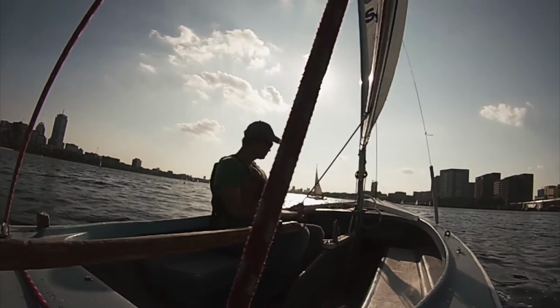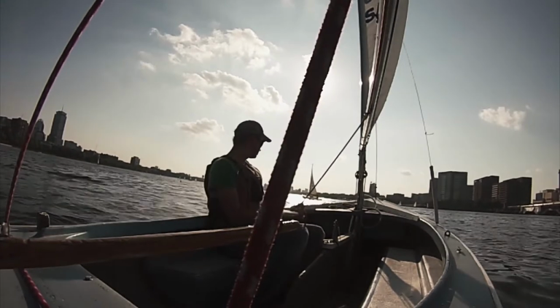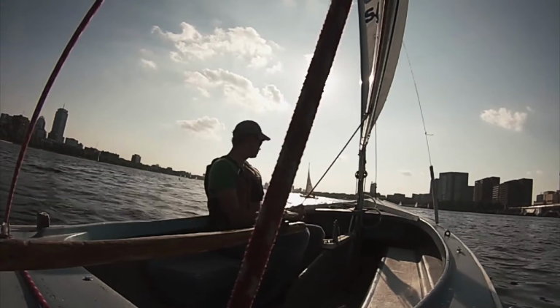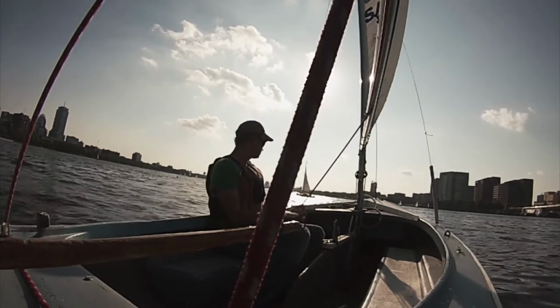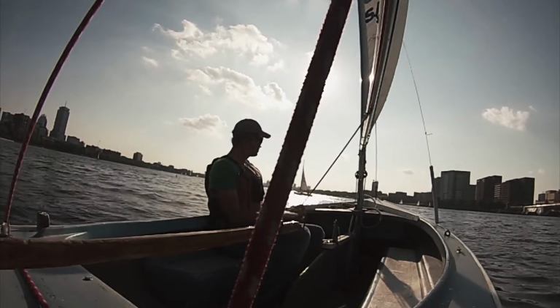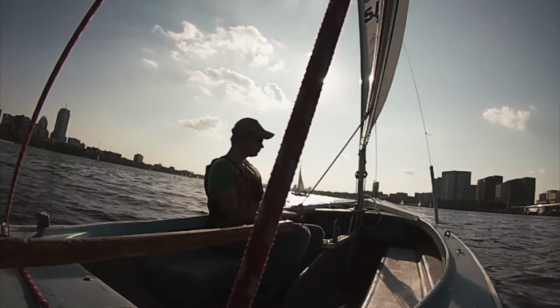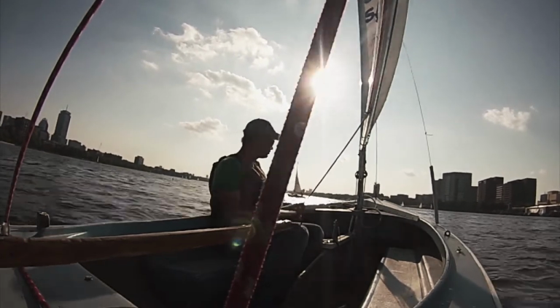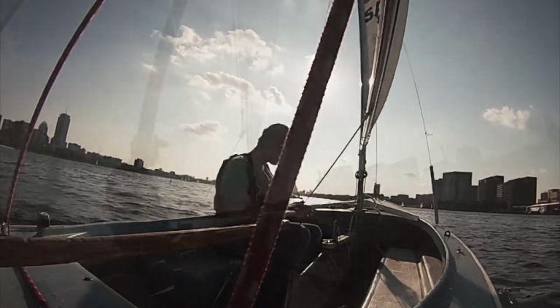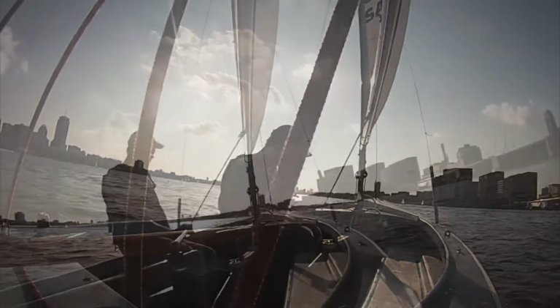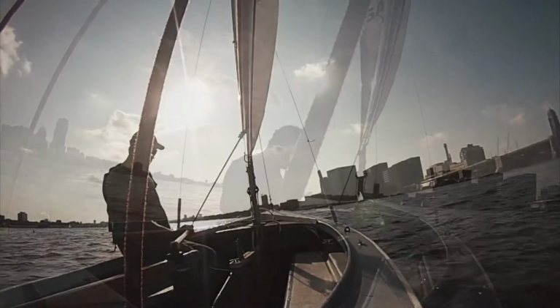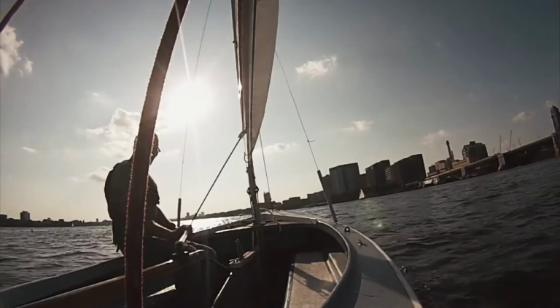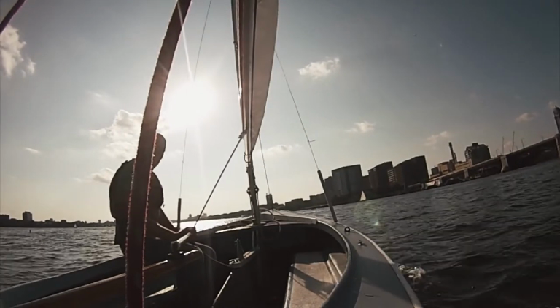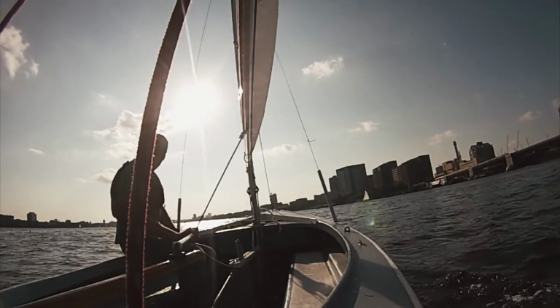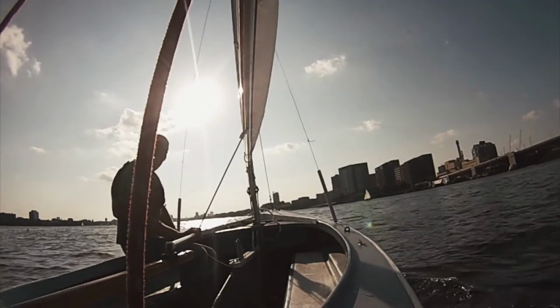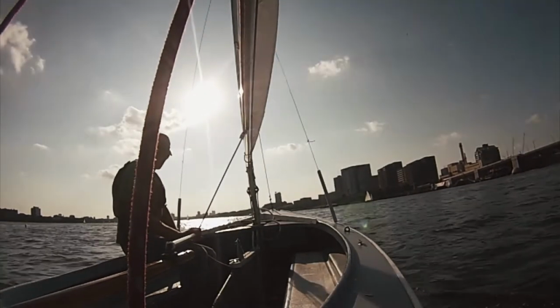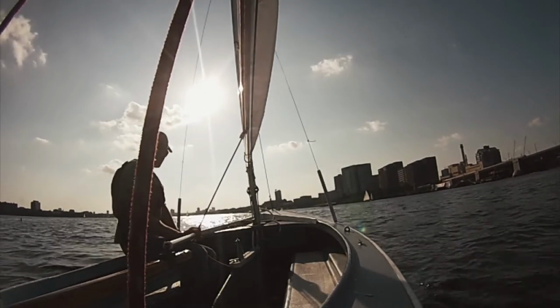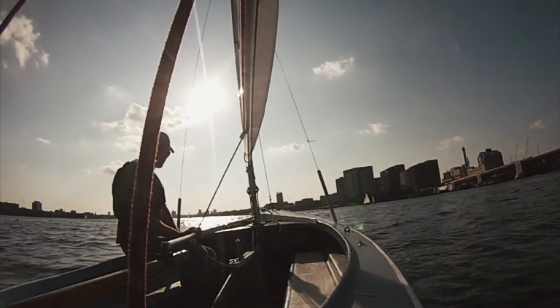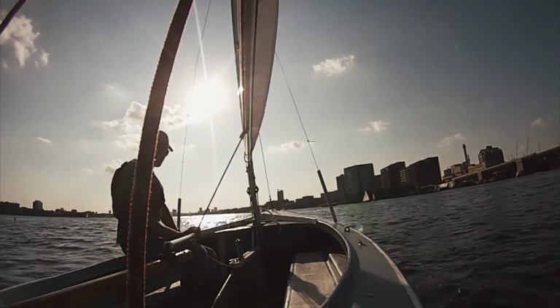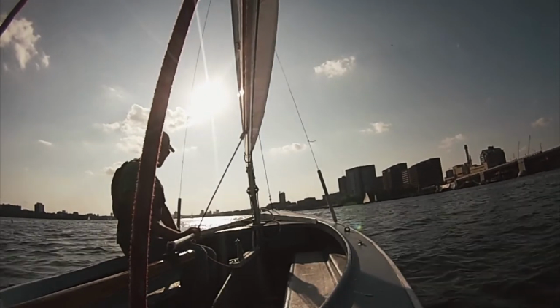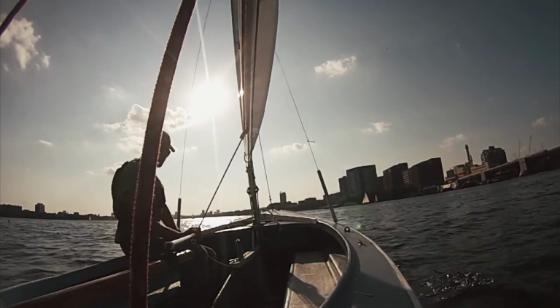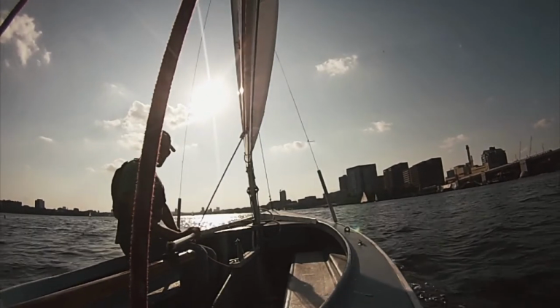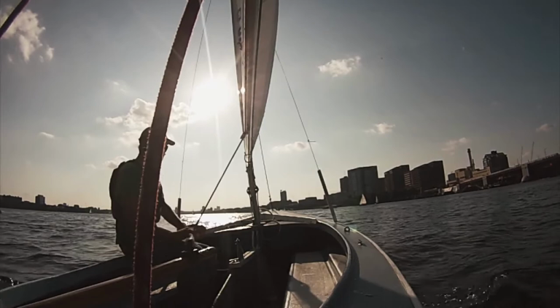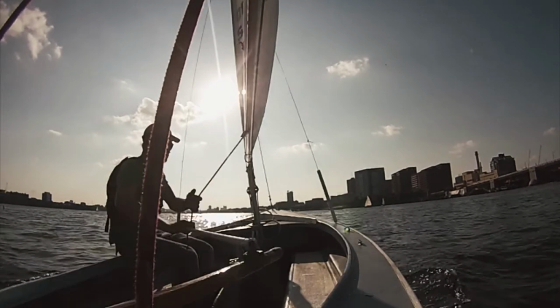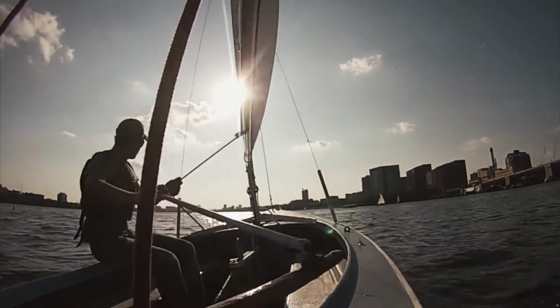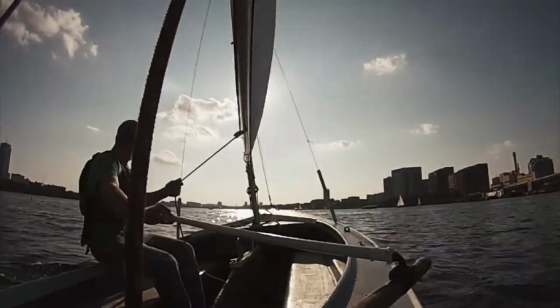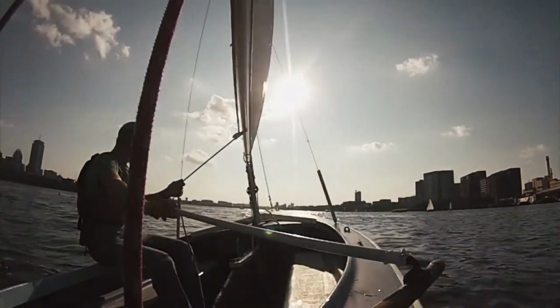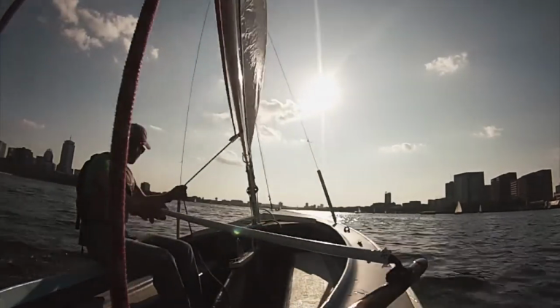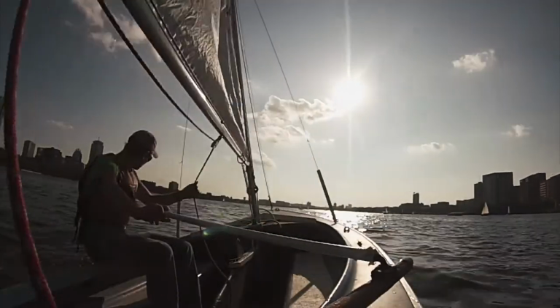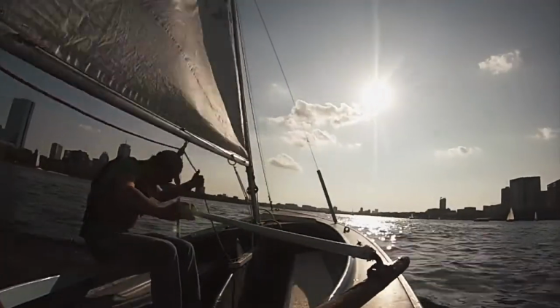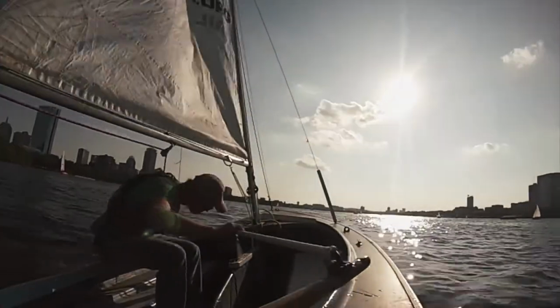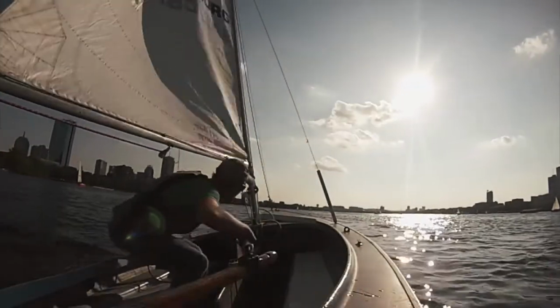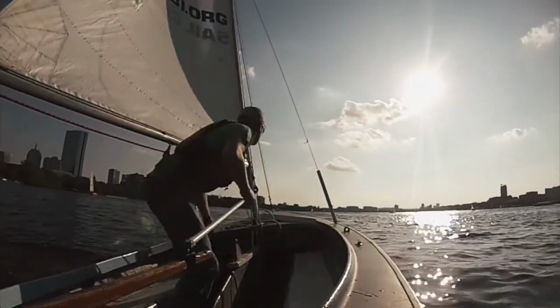During gusts of wind, the skipper sits on the rail to help keep the boat flat rather than letting his sail out to flatten the boat. Notice how the skipper switches the main sheet — the red line — behind his back with the tiller extension. The skipper then switches them back into both hands.